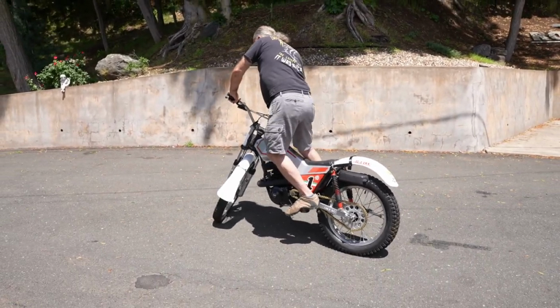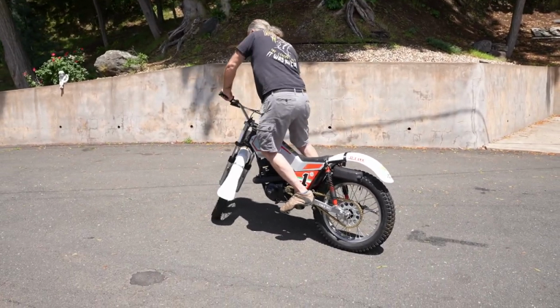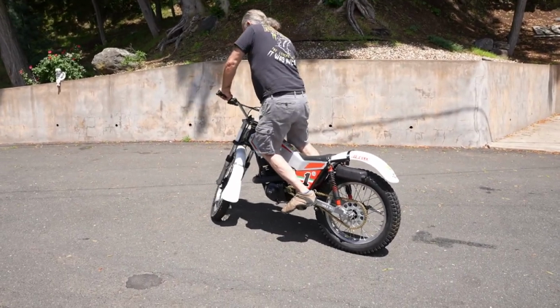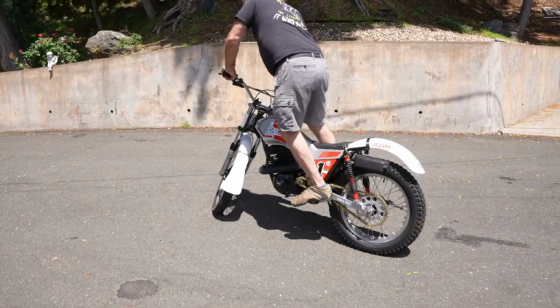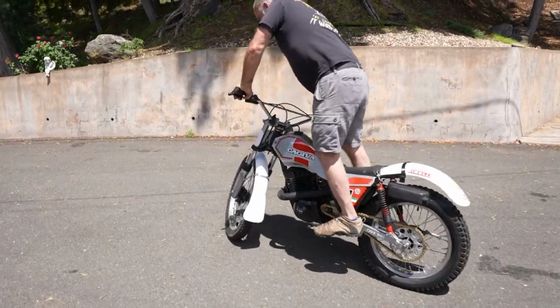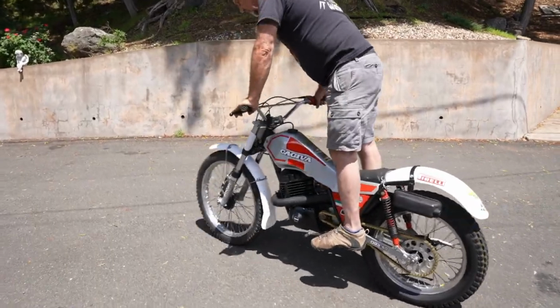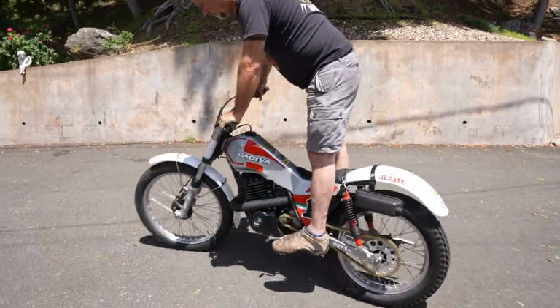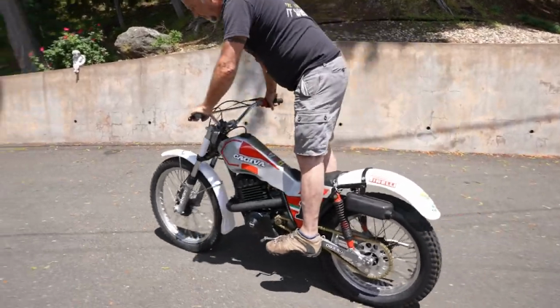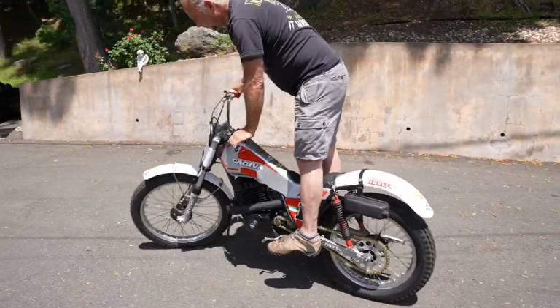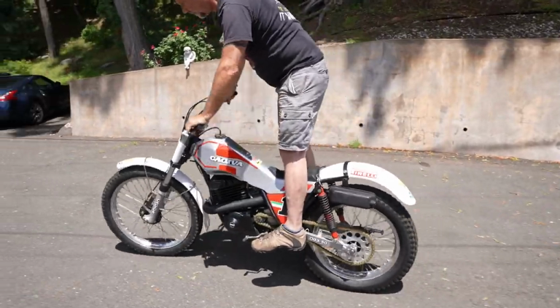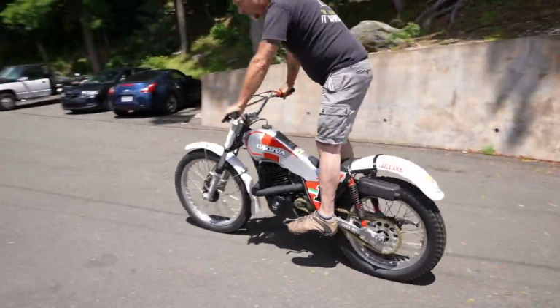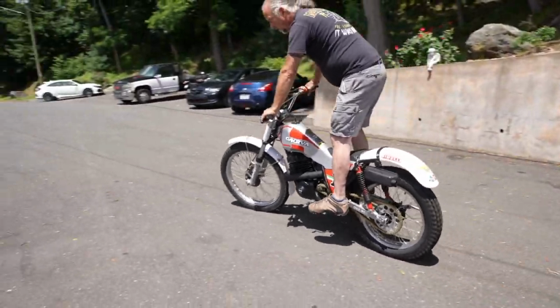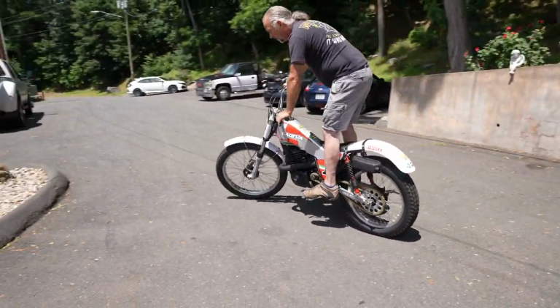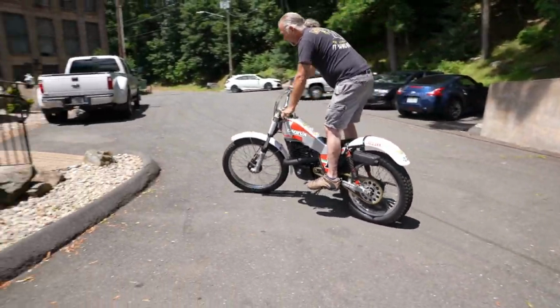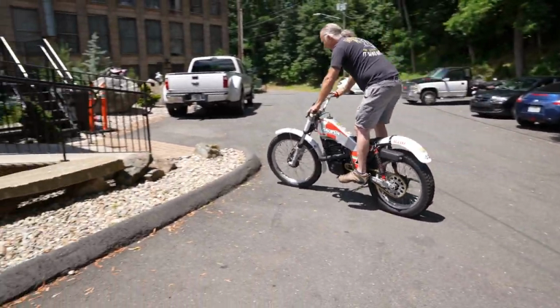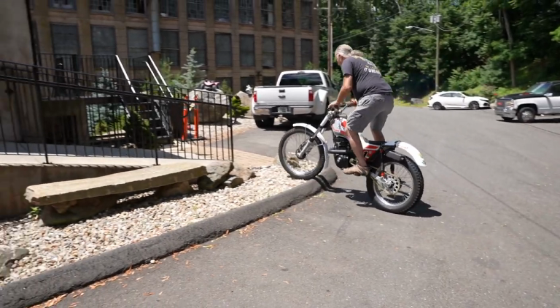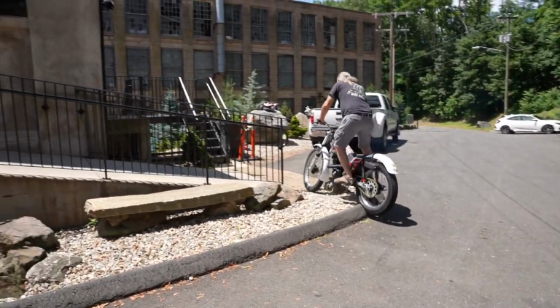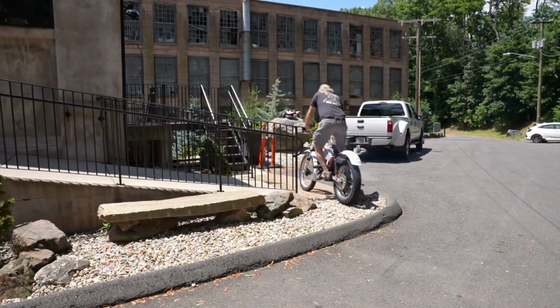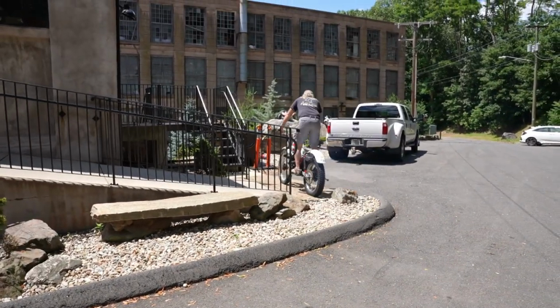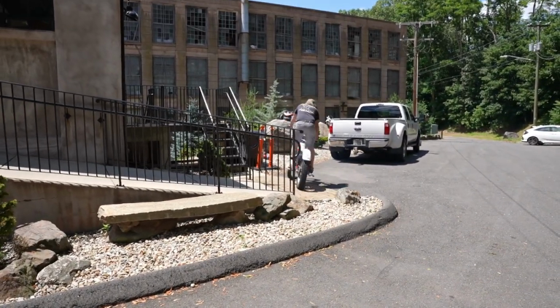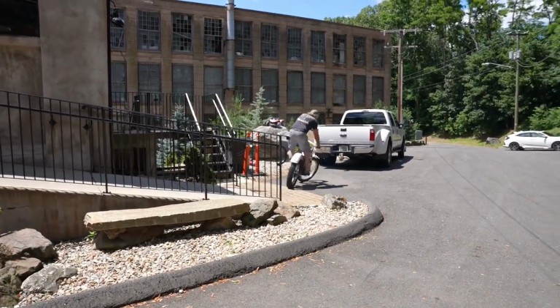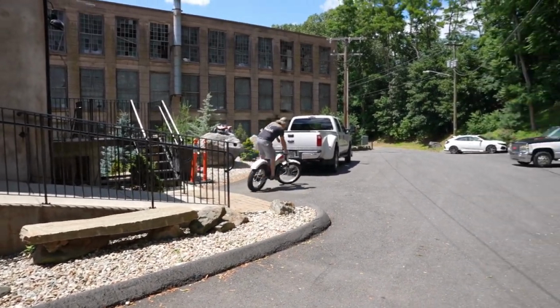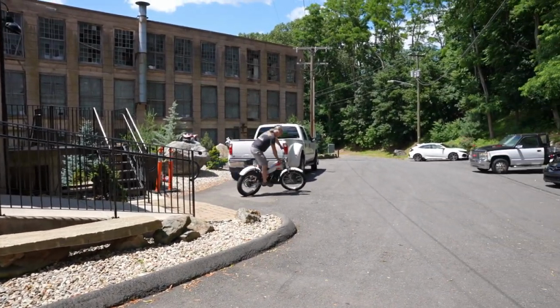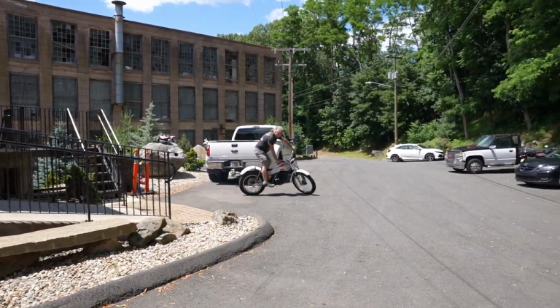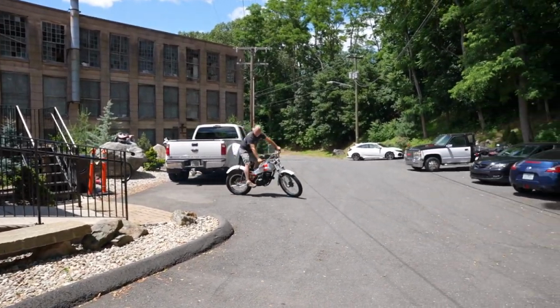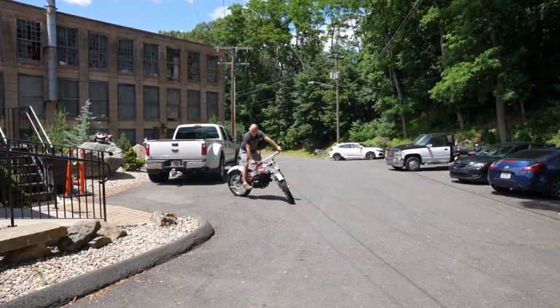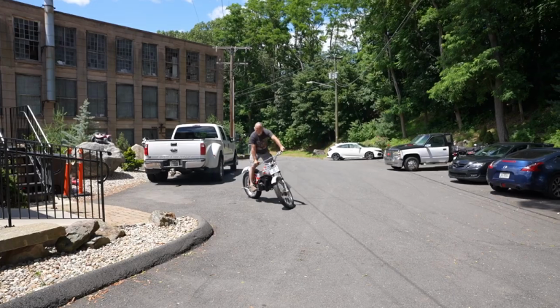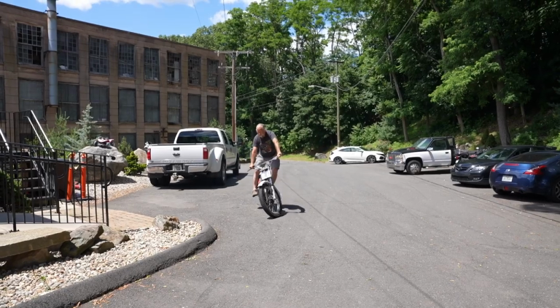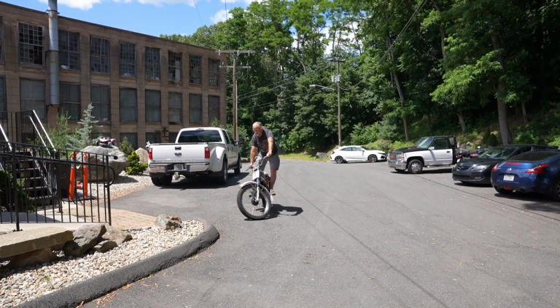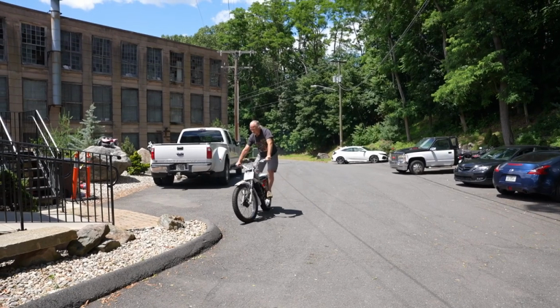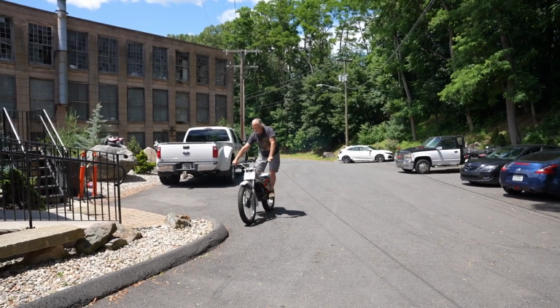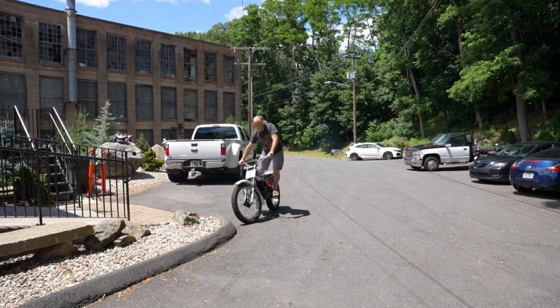If you can zoom in on the engine cover, you'll see it says '350 Electronic Ignition' on it. Very torquey motor, tuned for low-end power for climbing the sides of rock walls, basically — national trials competition.